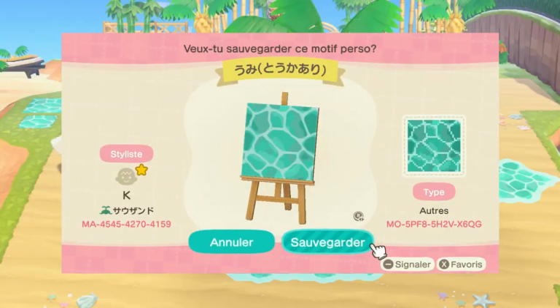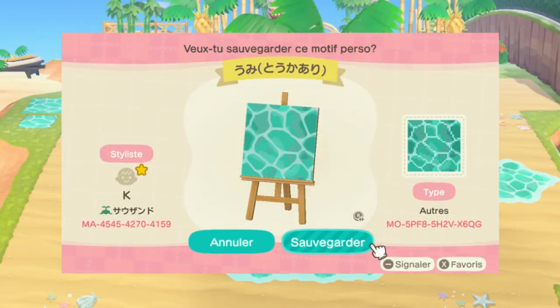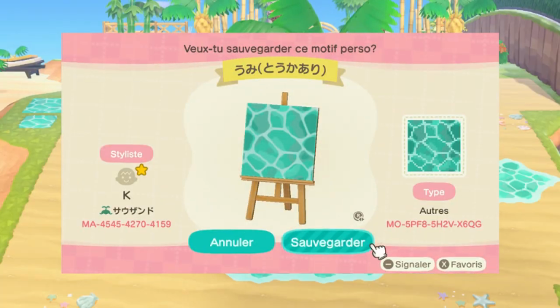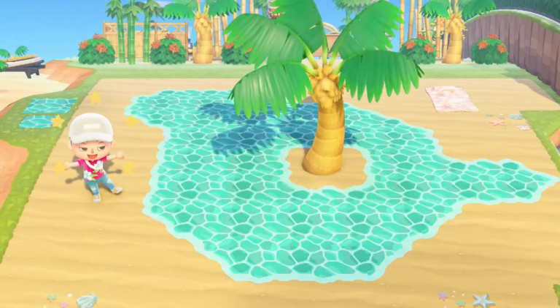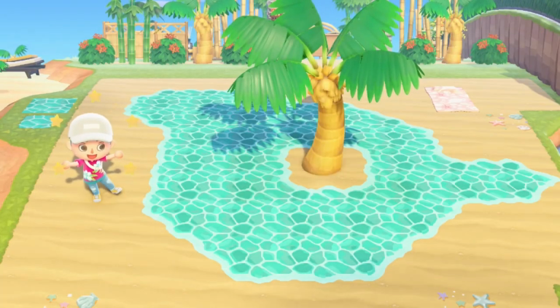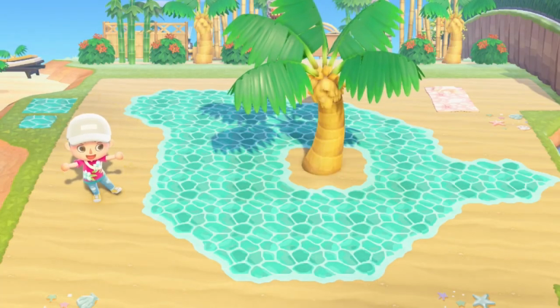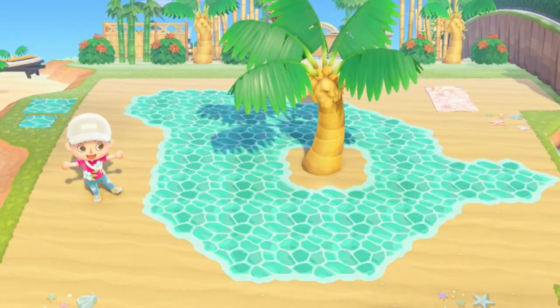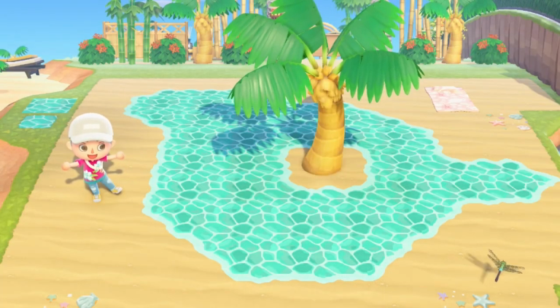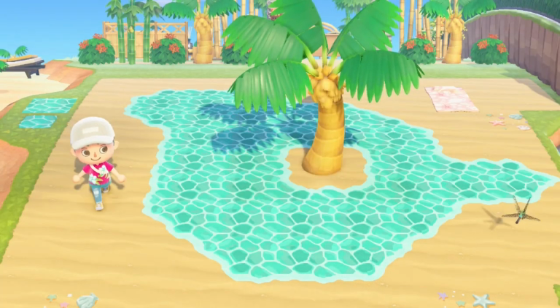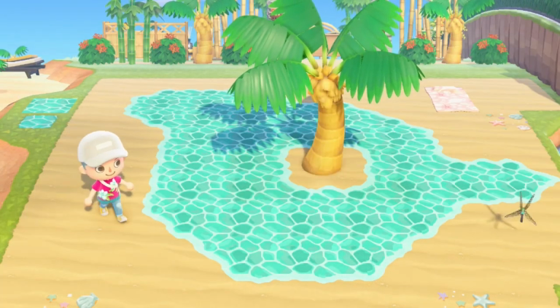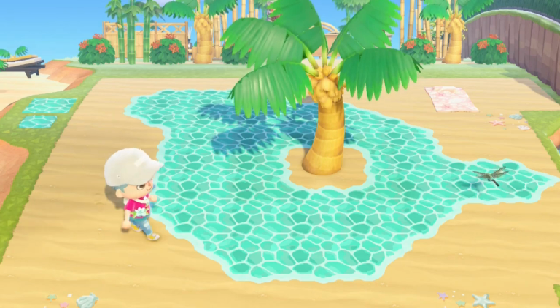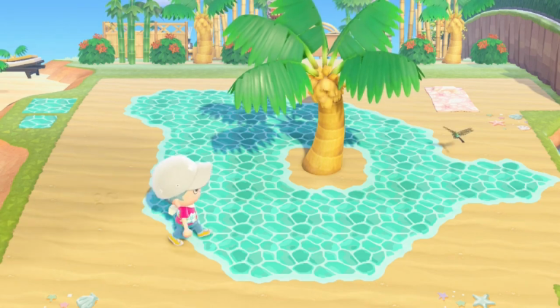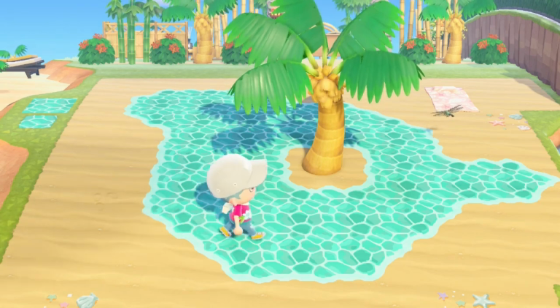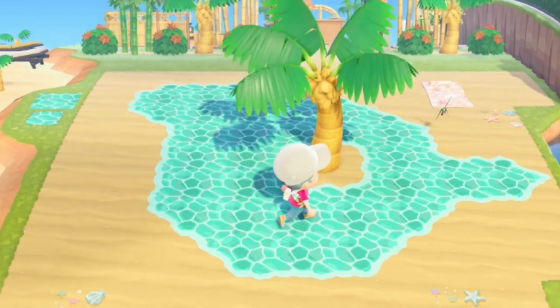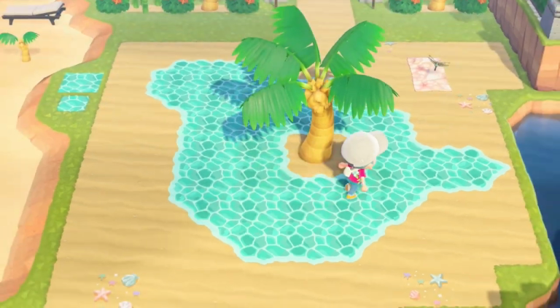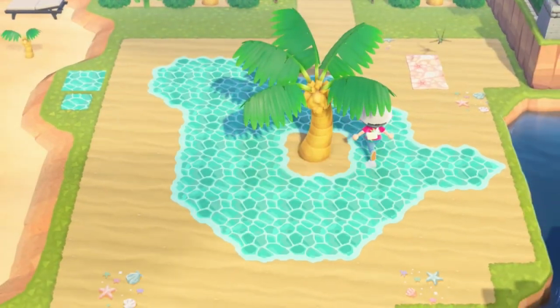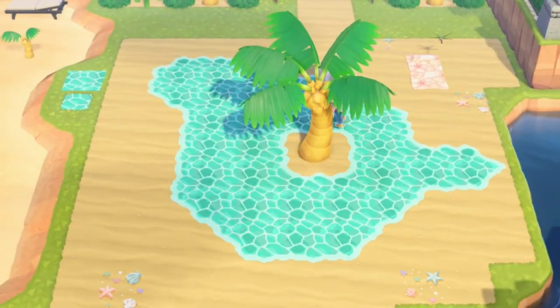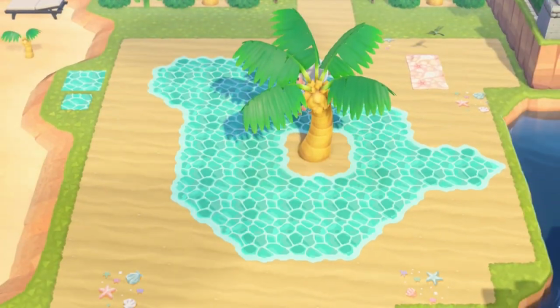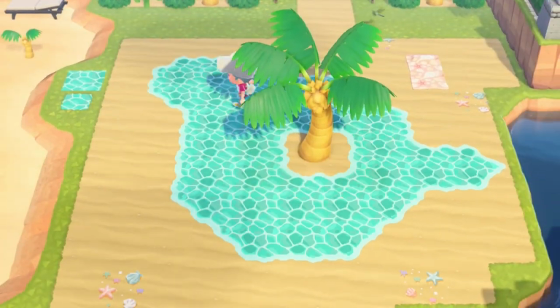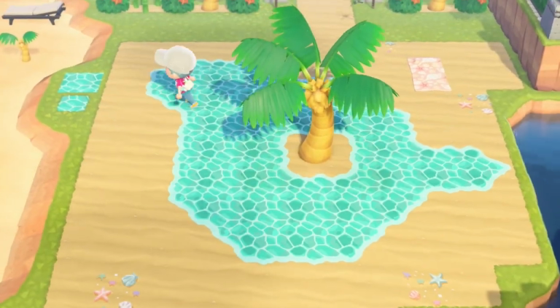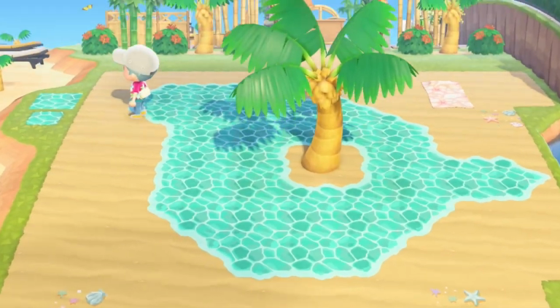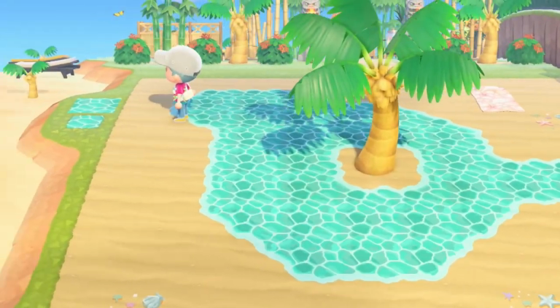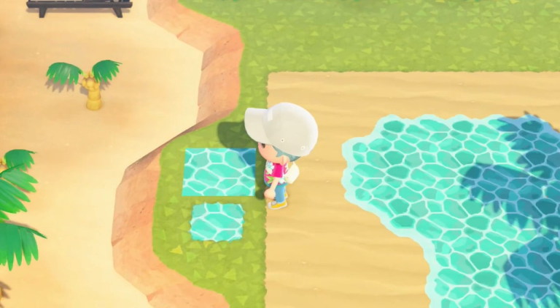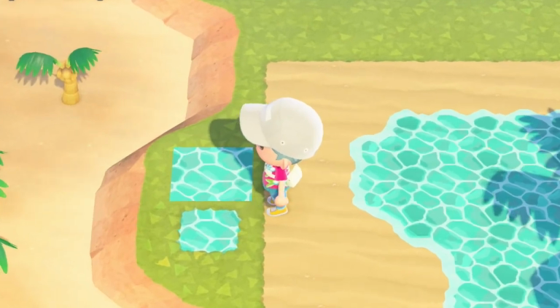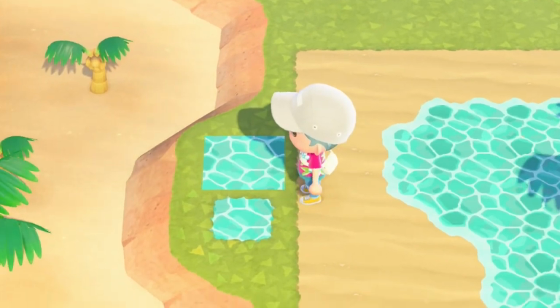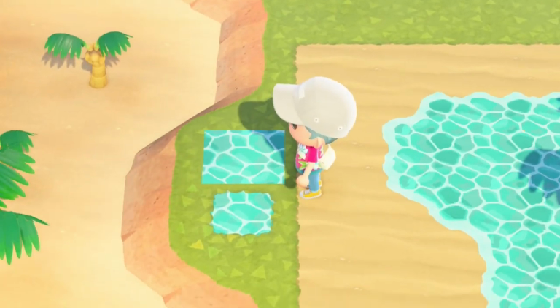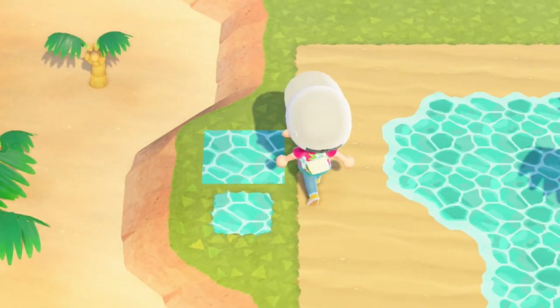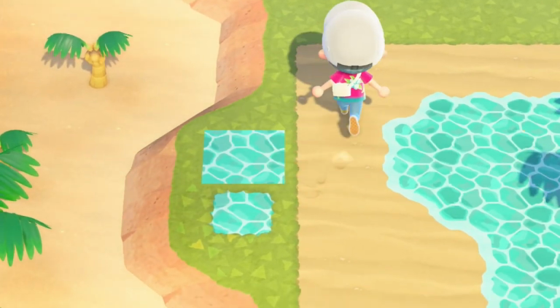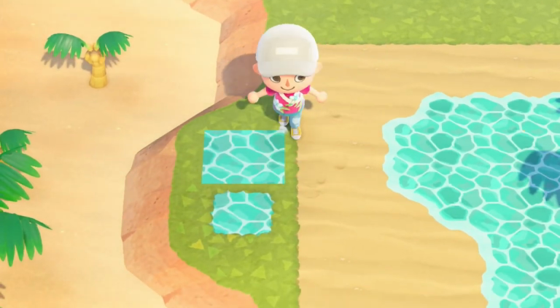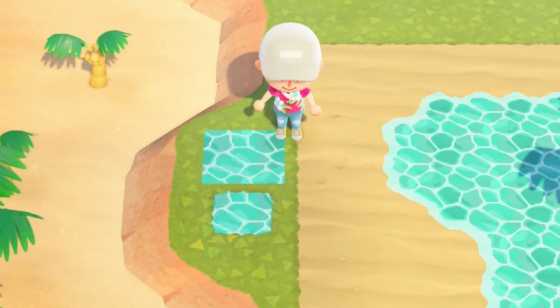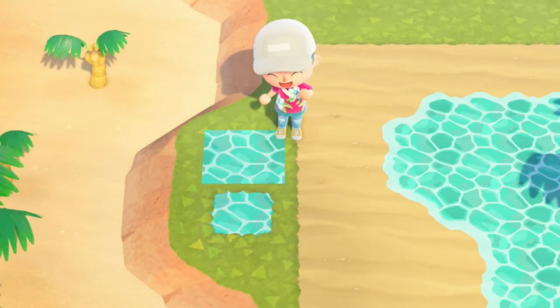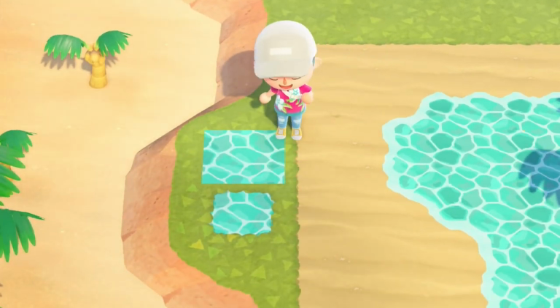The first design is this bright and inviting water path. It is perfect if you feel like your island needs a few extra beaches, allows you to place furniture on top of water, and the design also comes with two variations — with or without transparency.